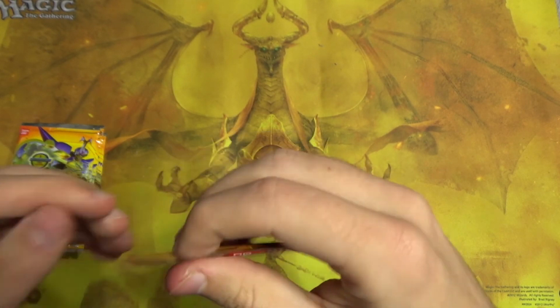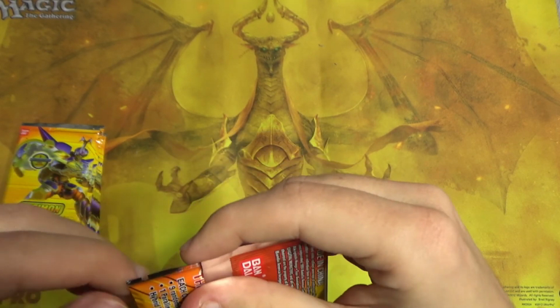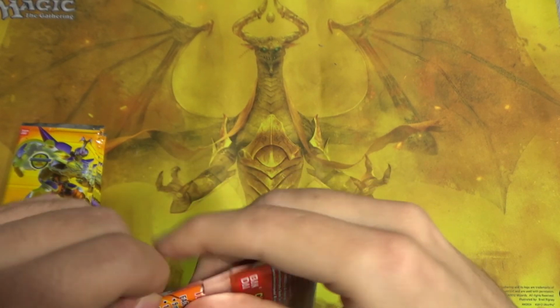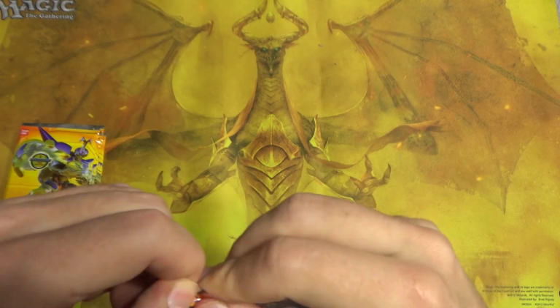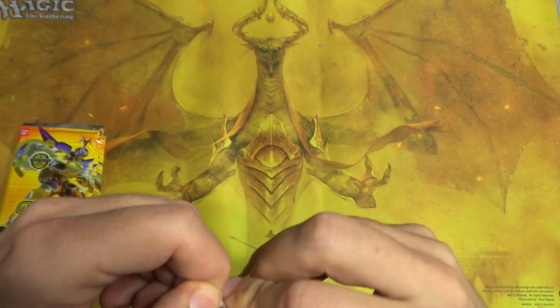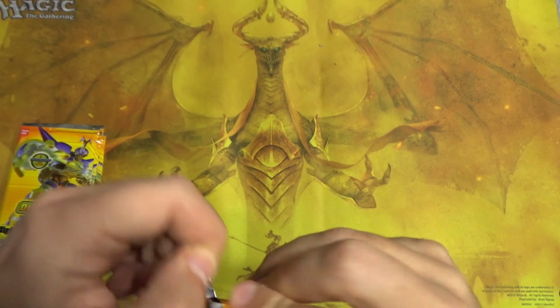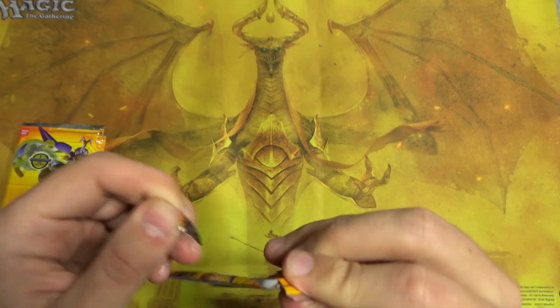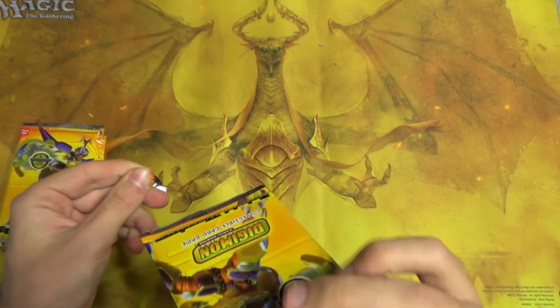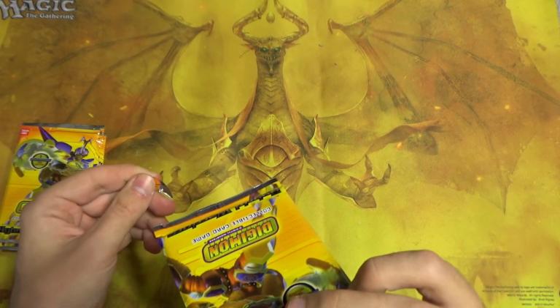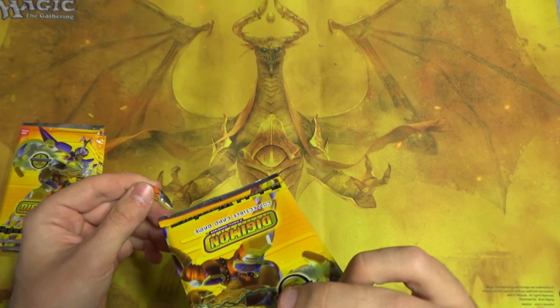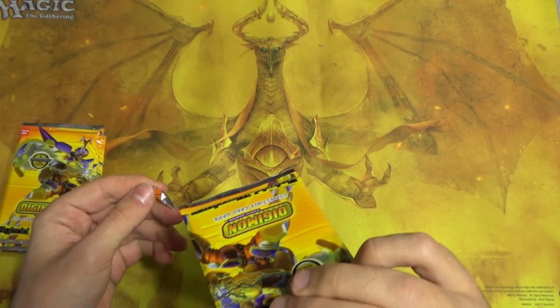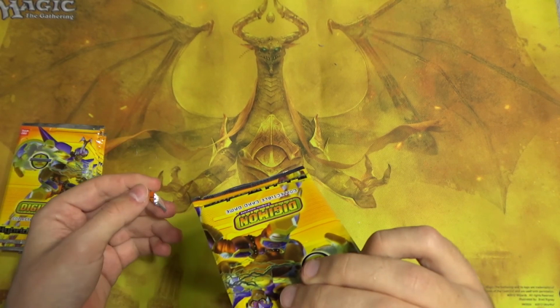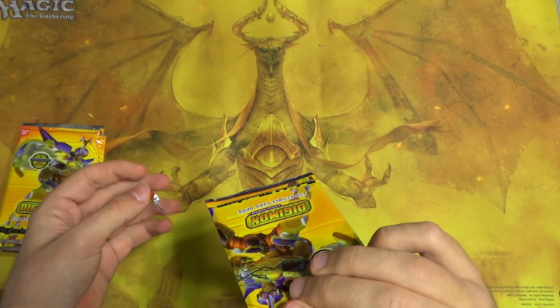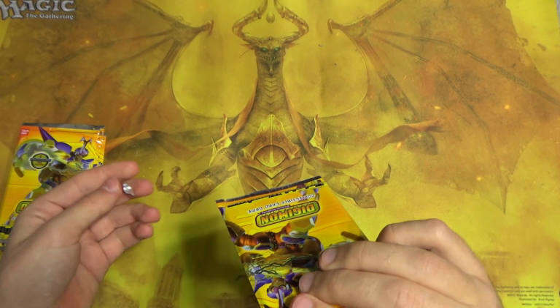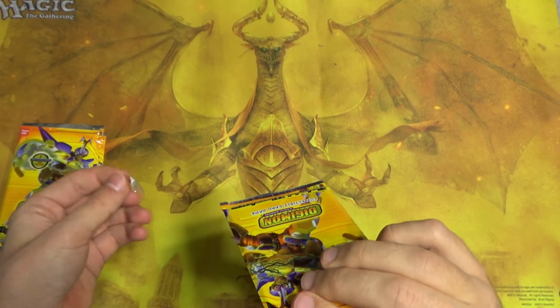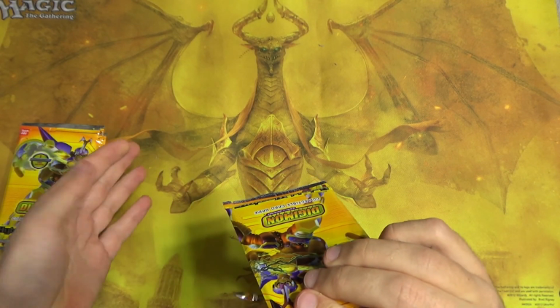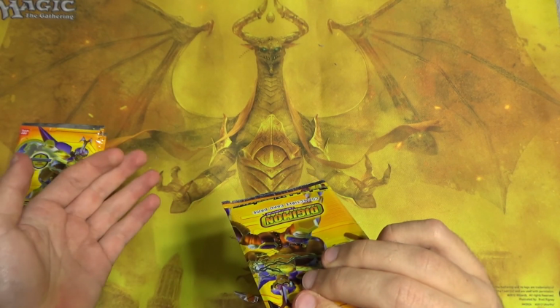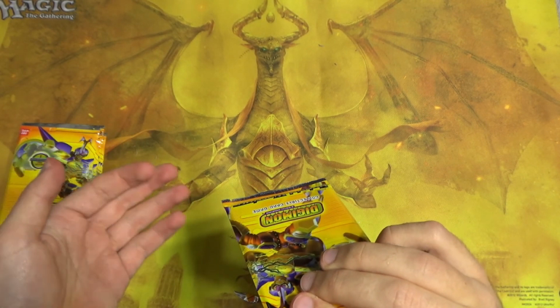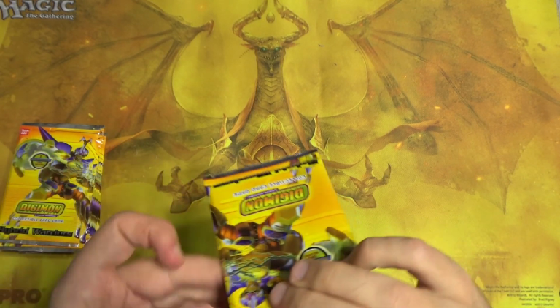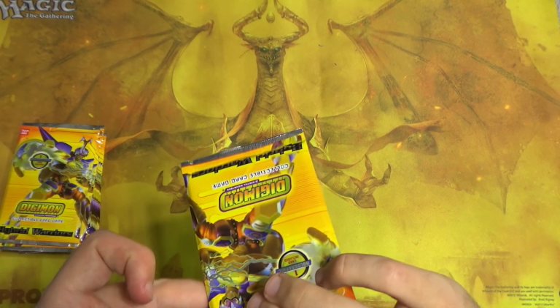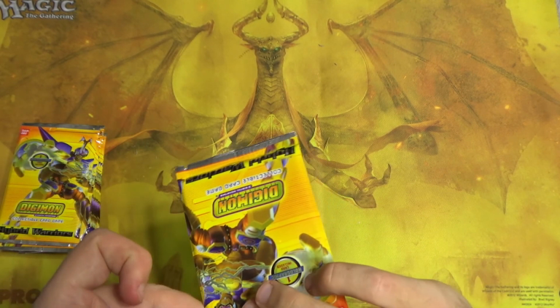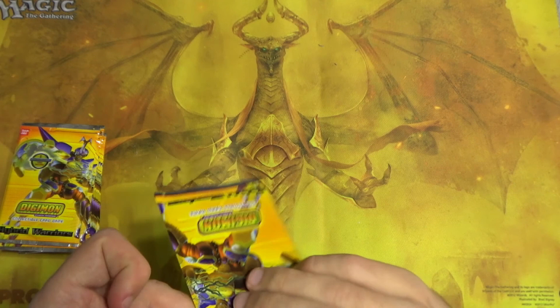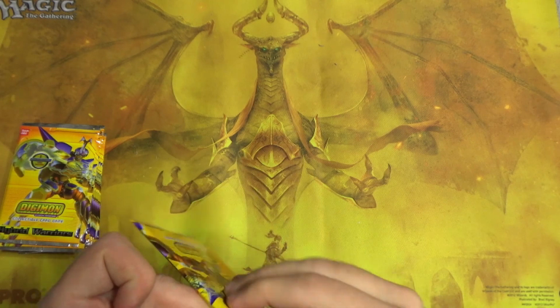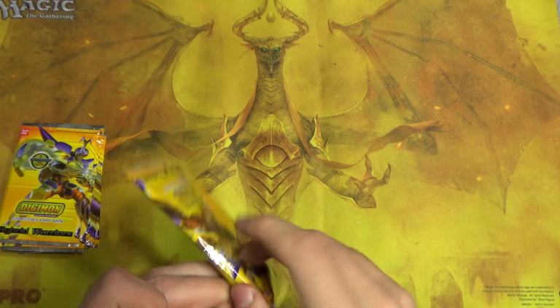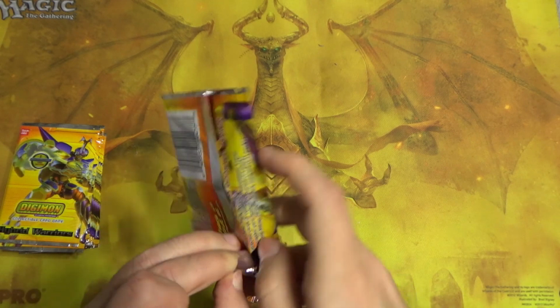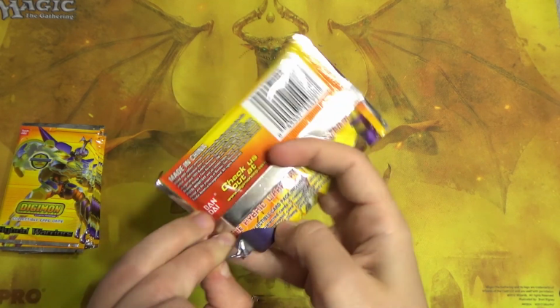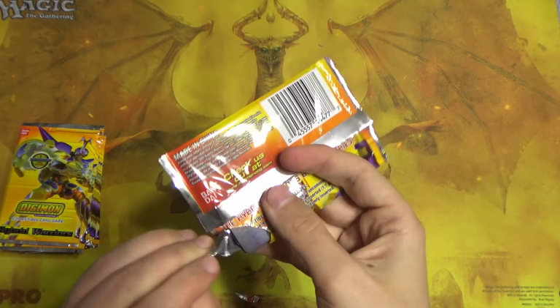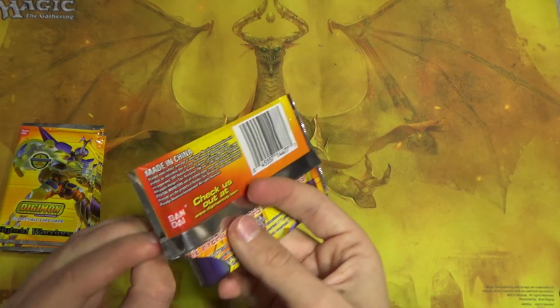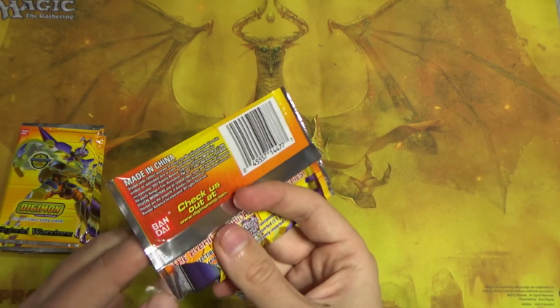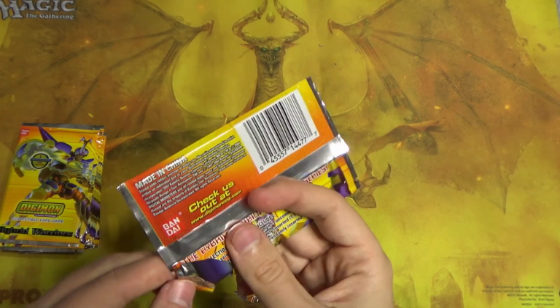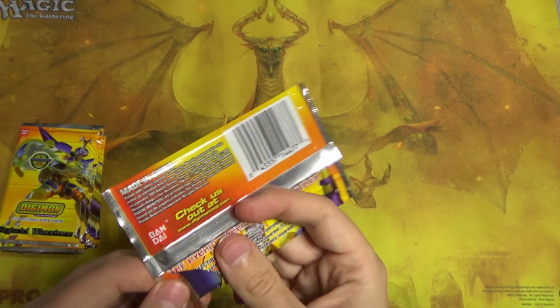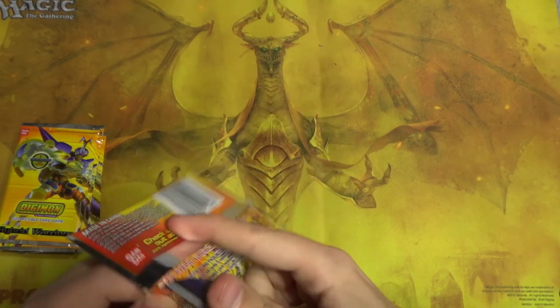Oh, there's even a nice little tear line. That was a very disappointing tear line indeed.